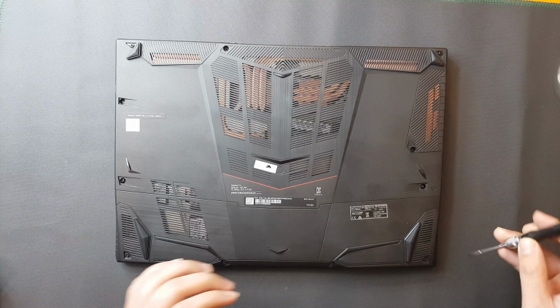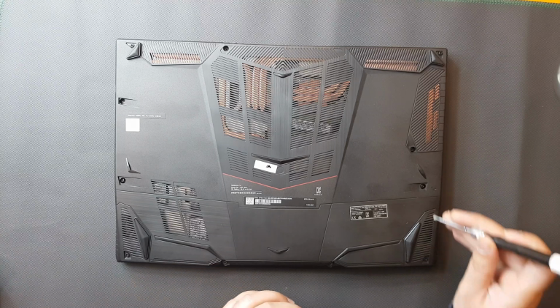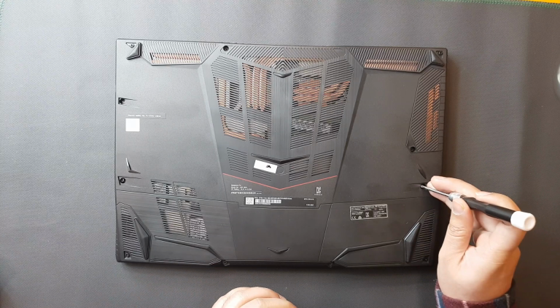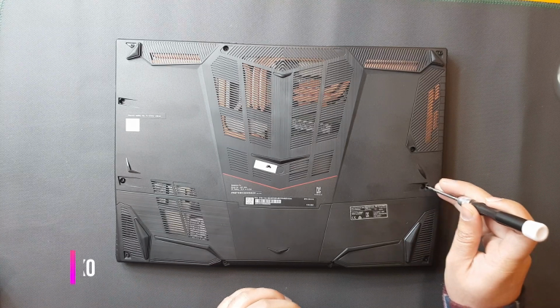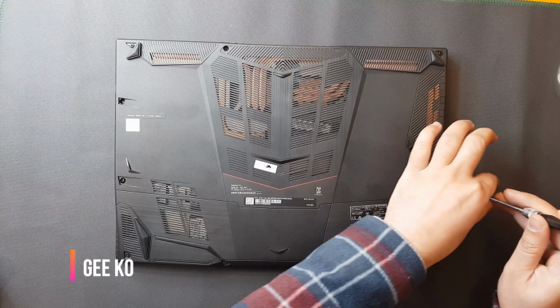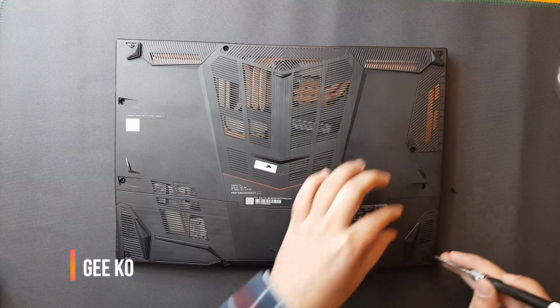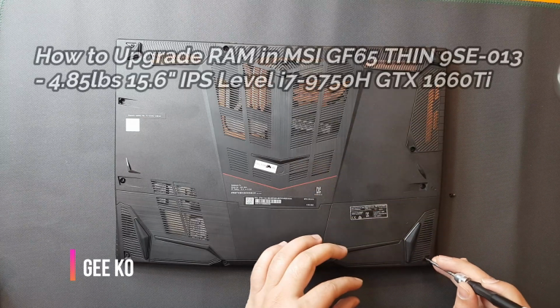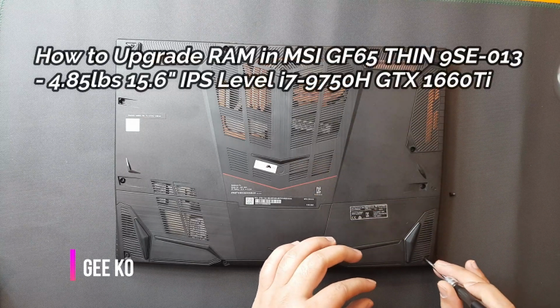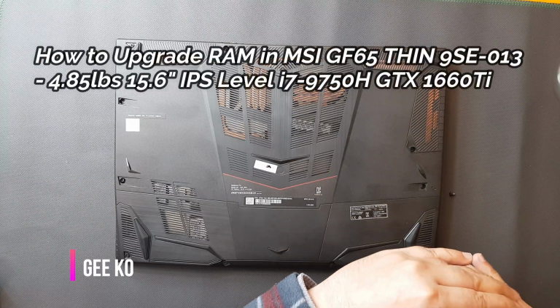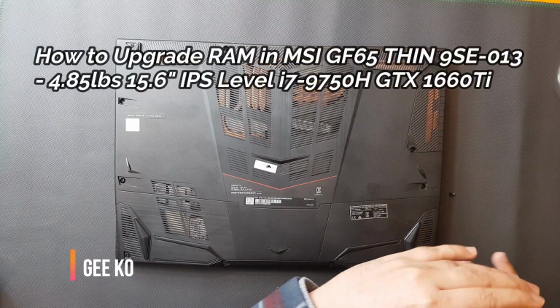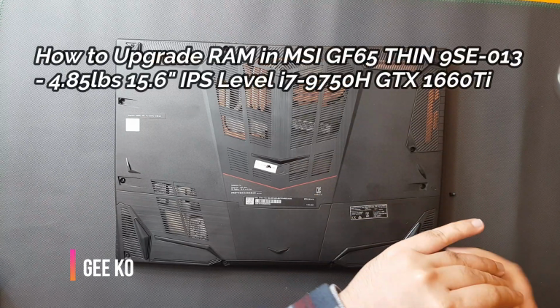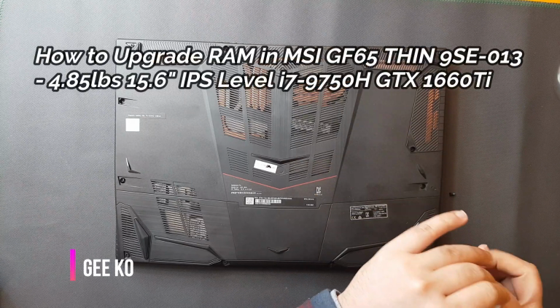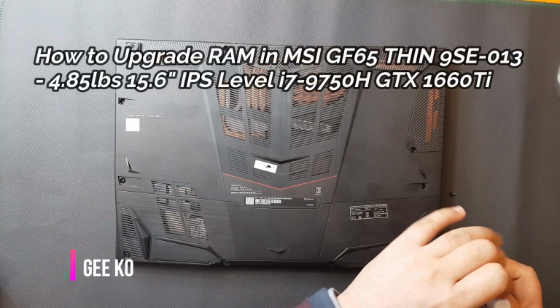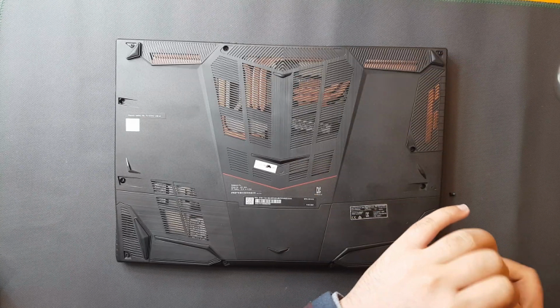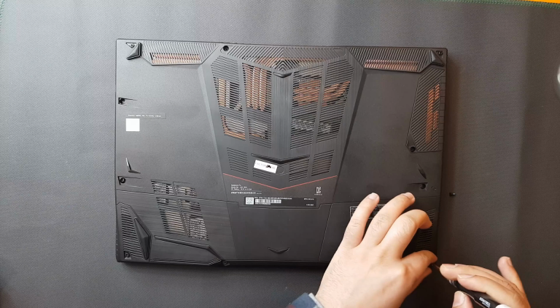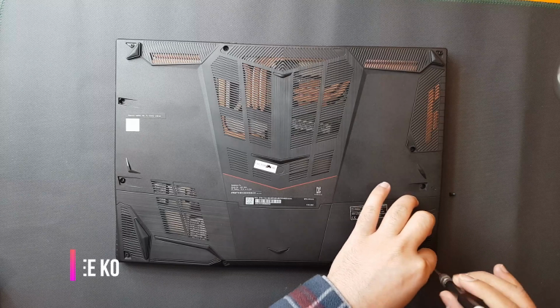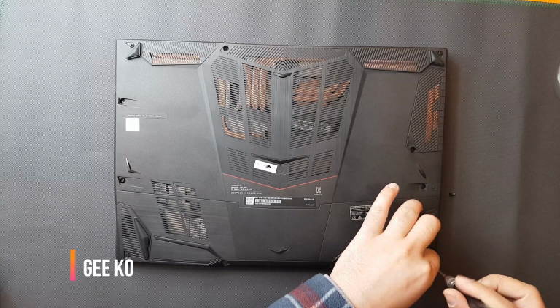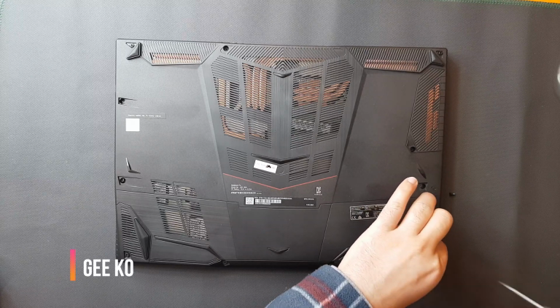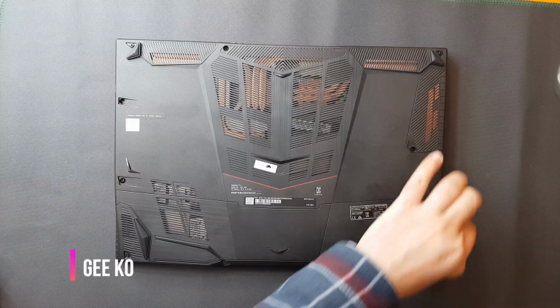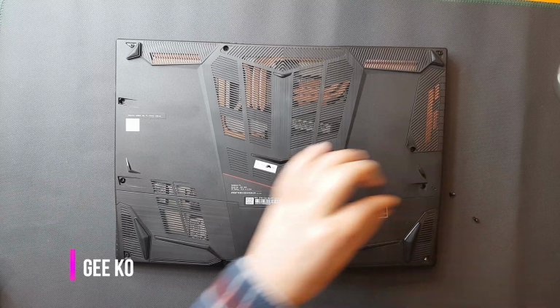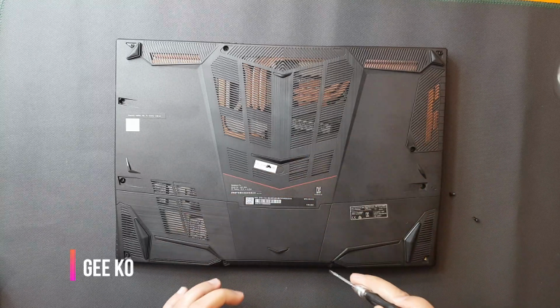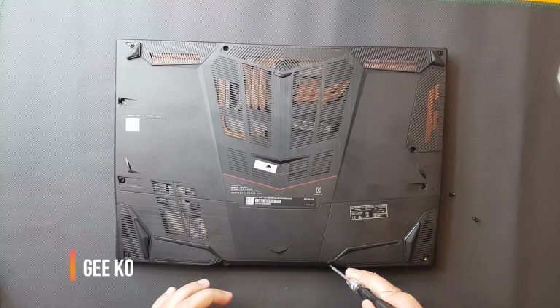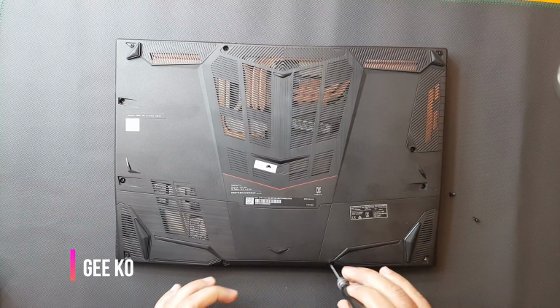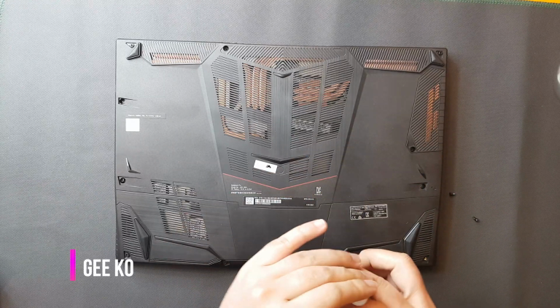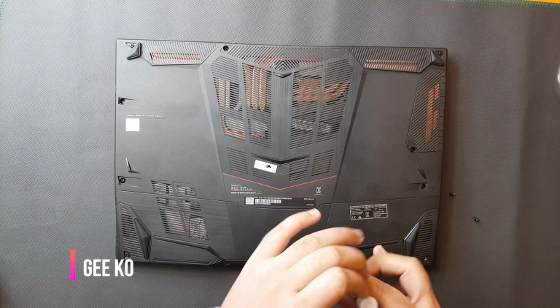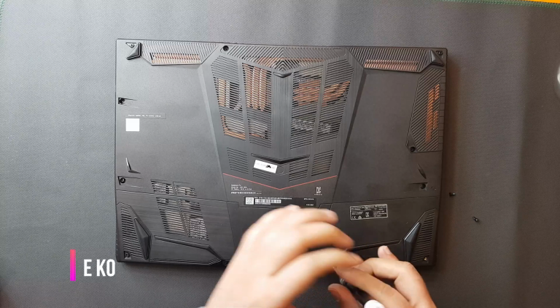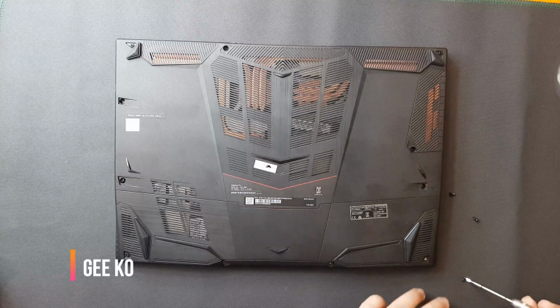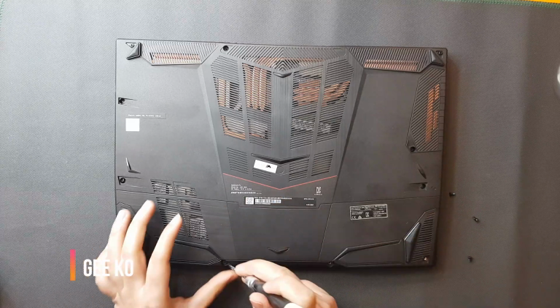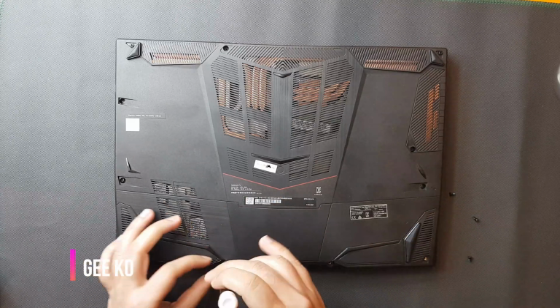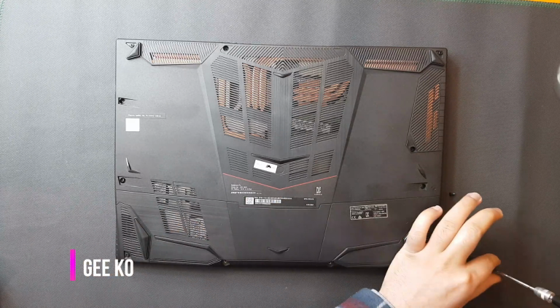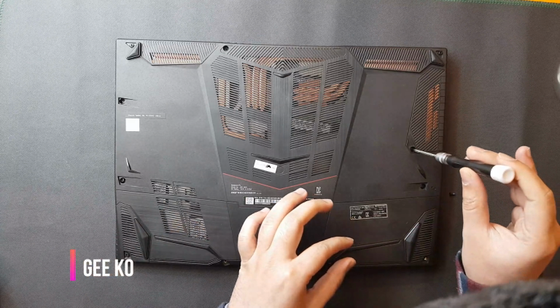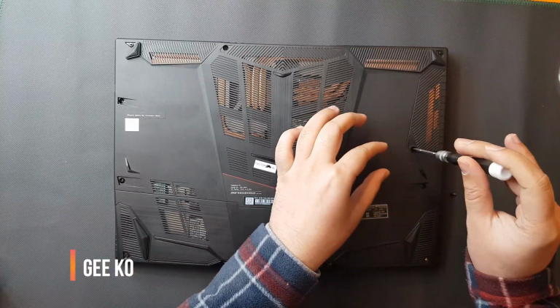Hi there, so today I'm going to be upgrading 32GB of RAM into my MSI gaming laptop. The model number is GF65.